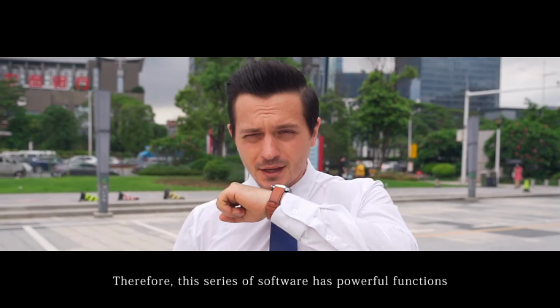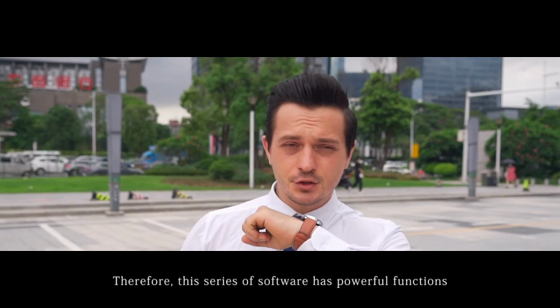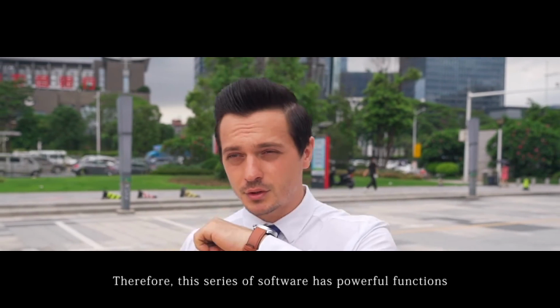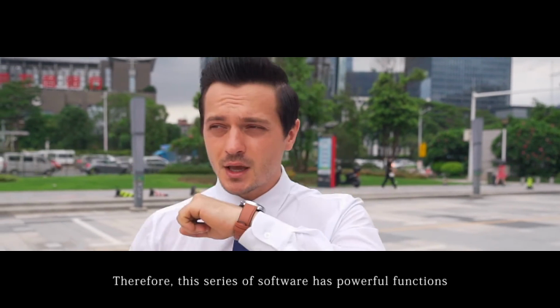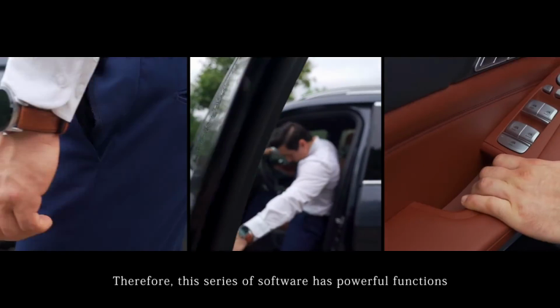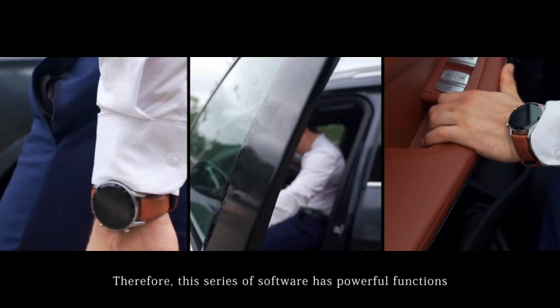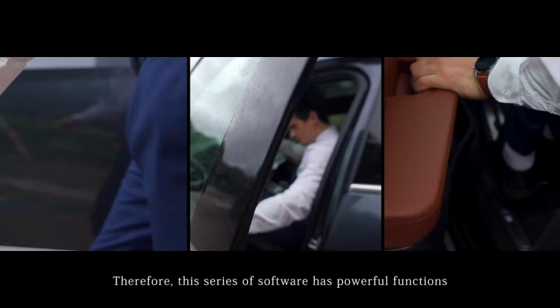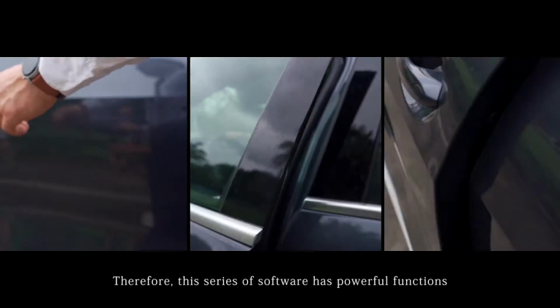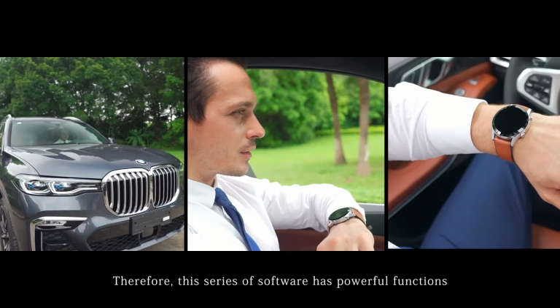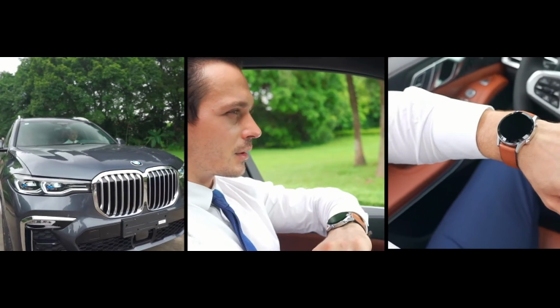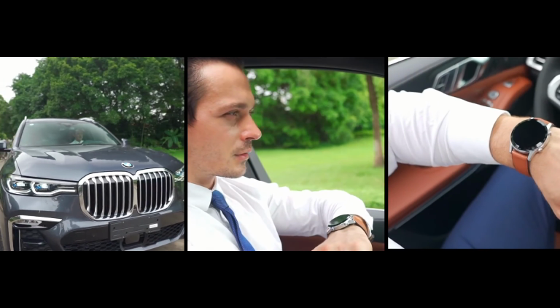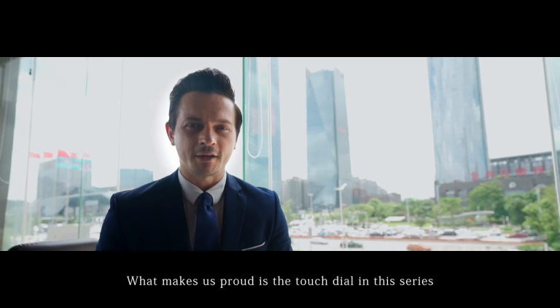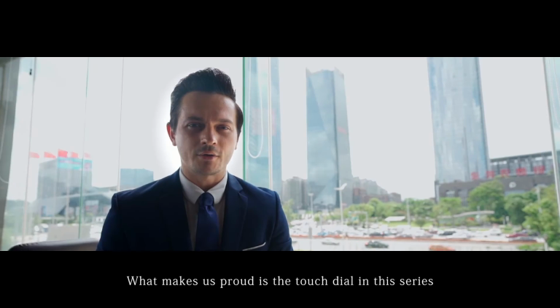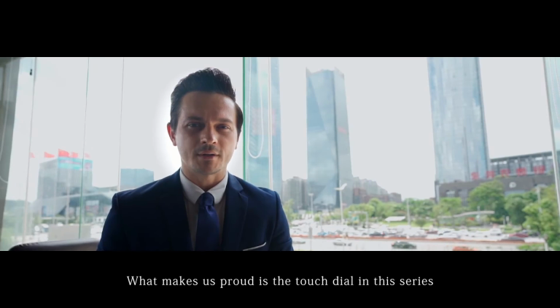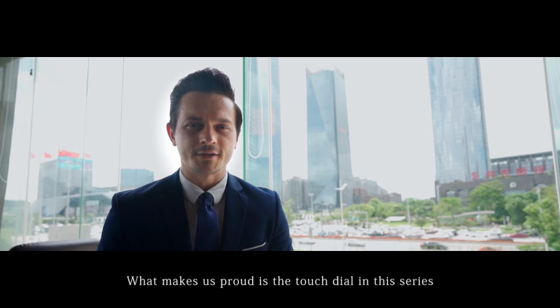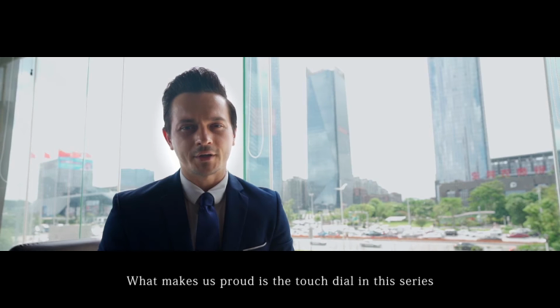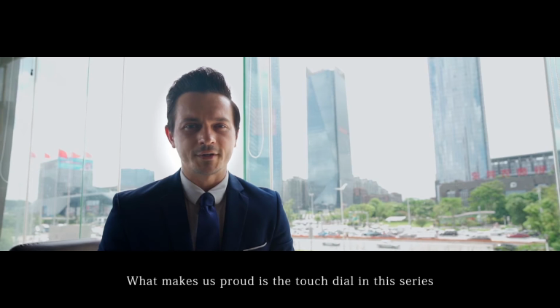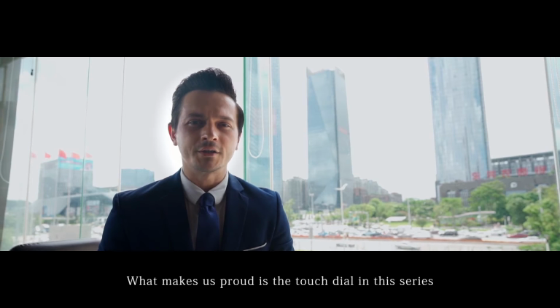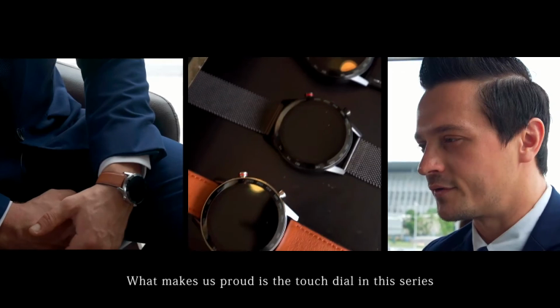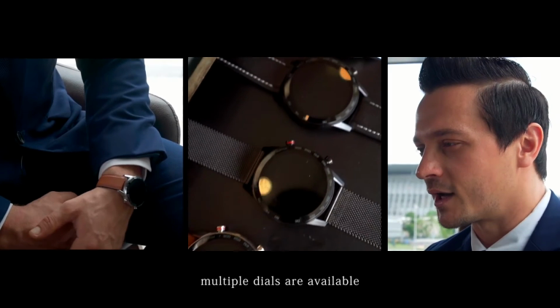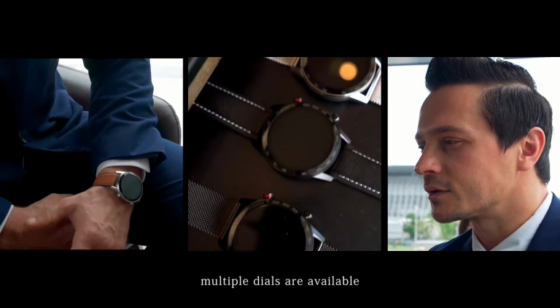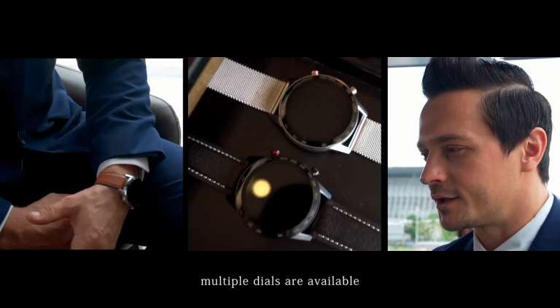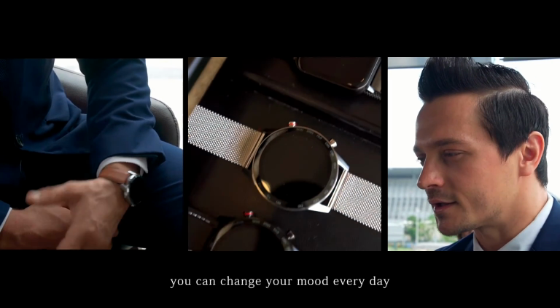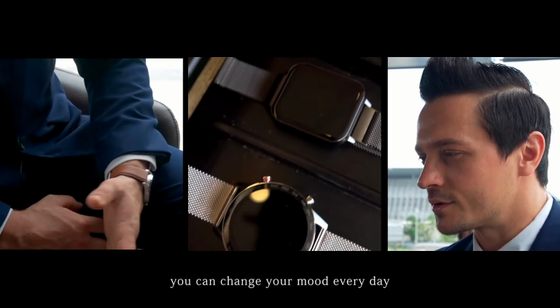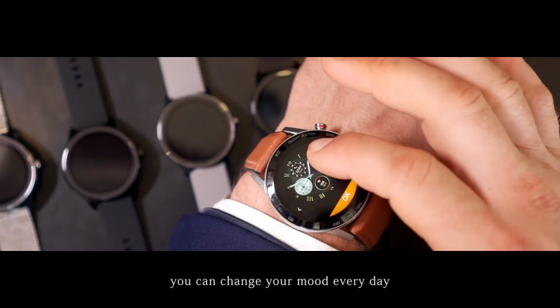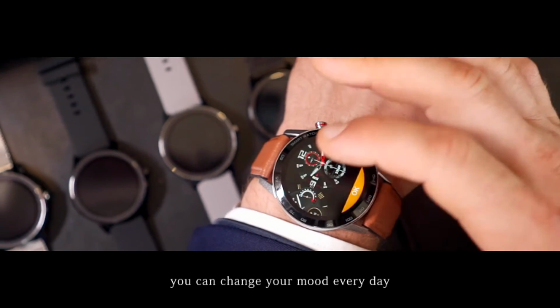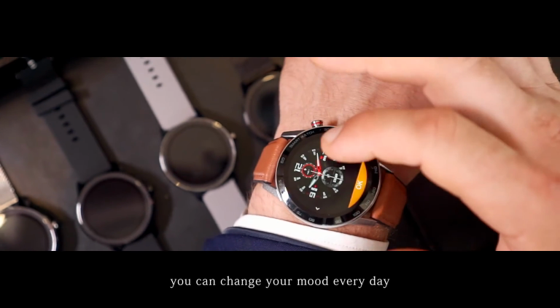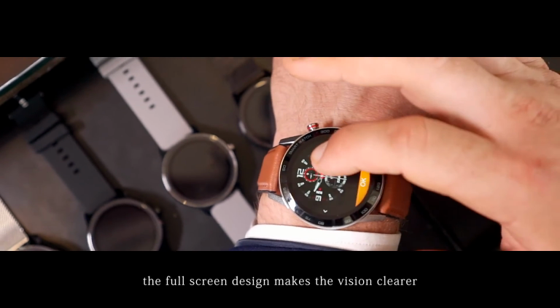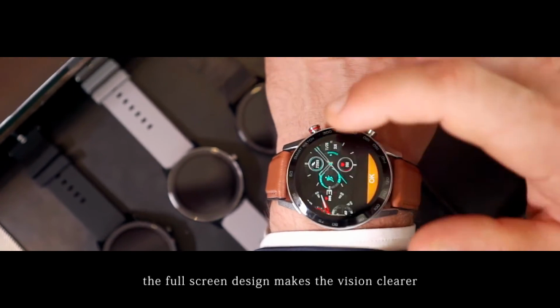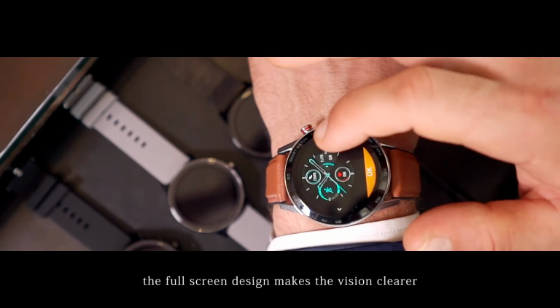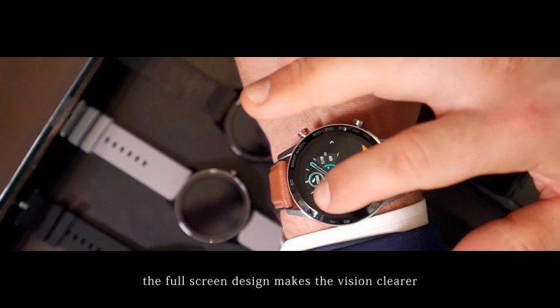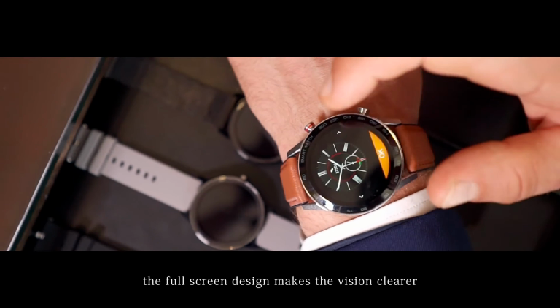Therefore, this series of software has powerful functions. What makes us proud is the touch dial in this series — 14 dials are available. You can change your mood every day. The full screen design makes the vision clearer.